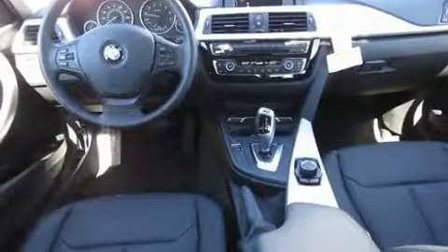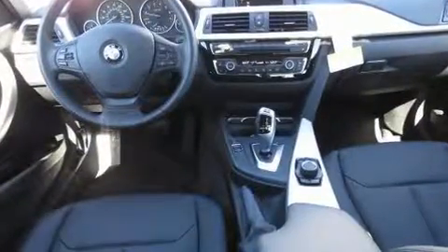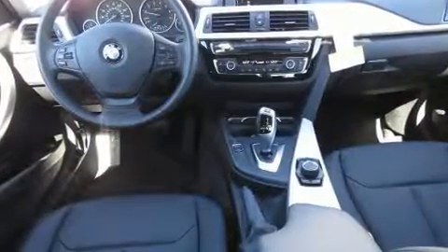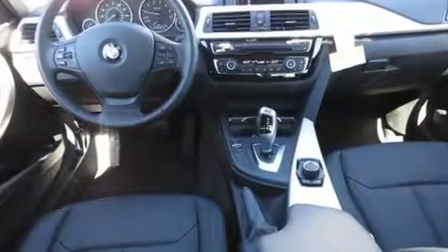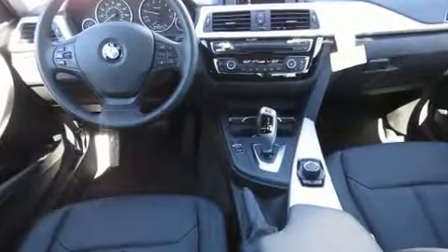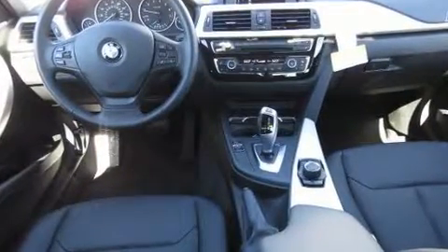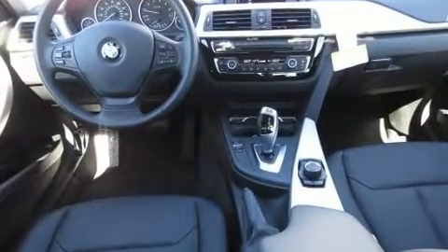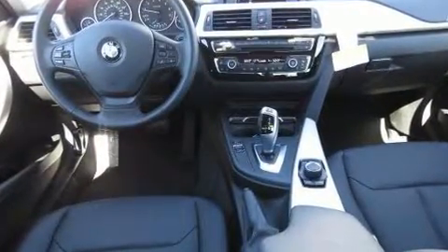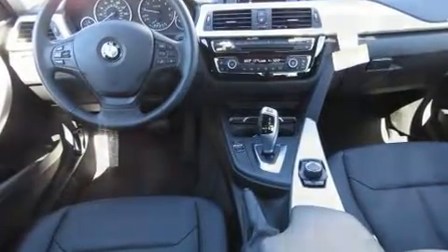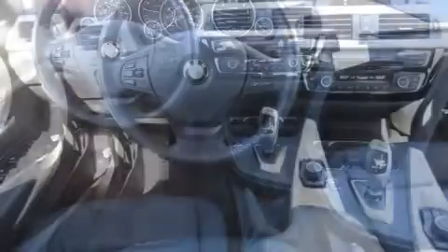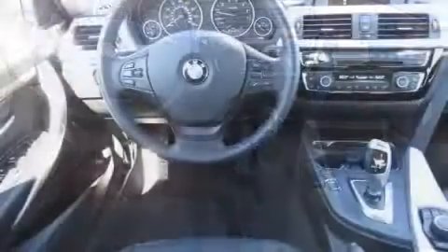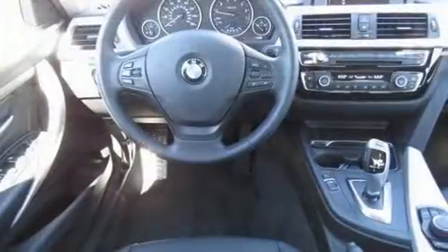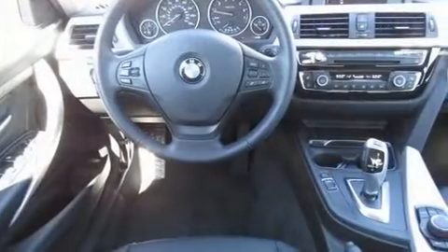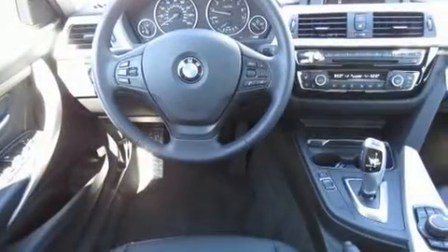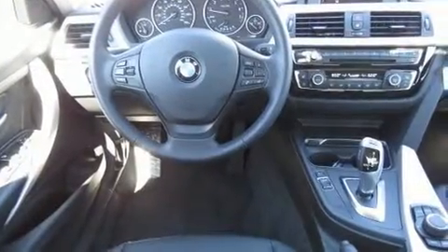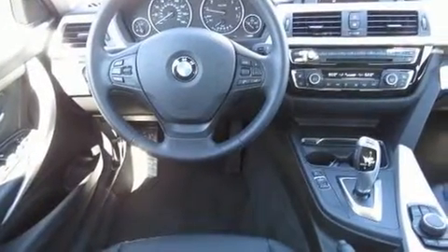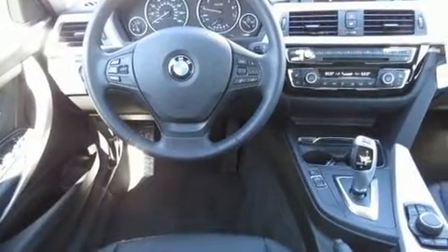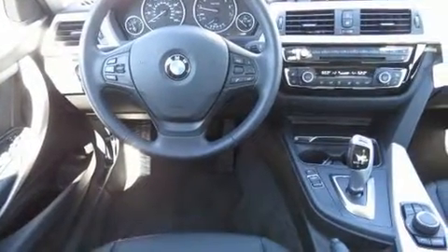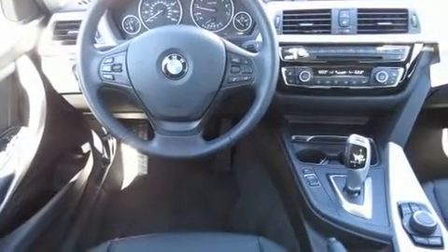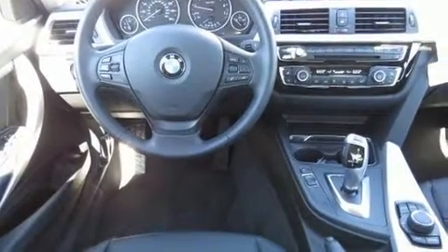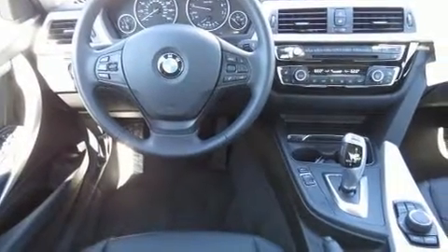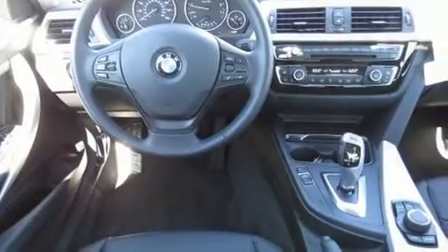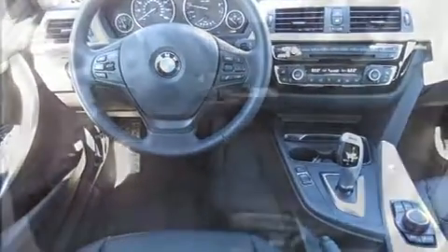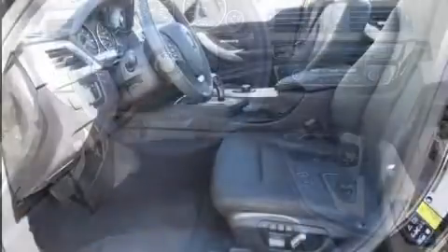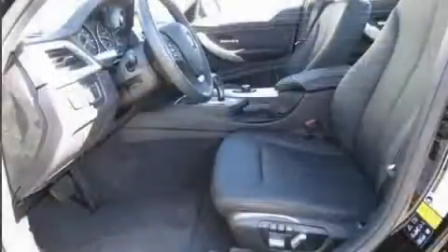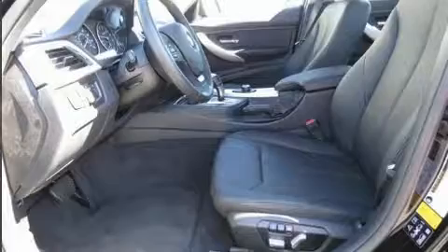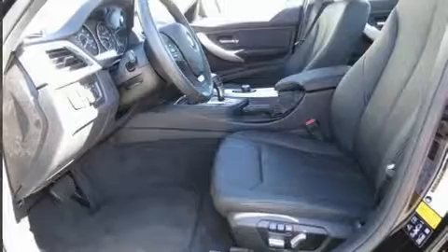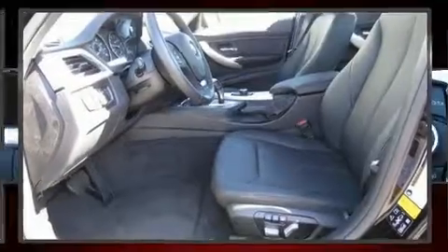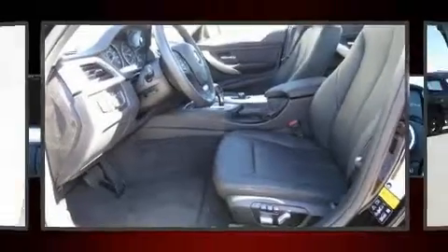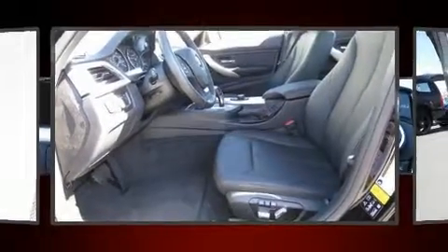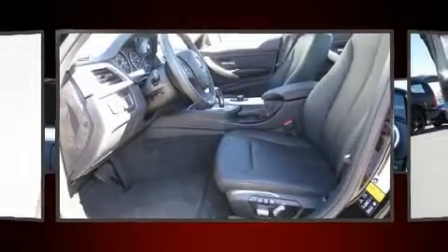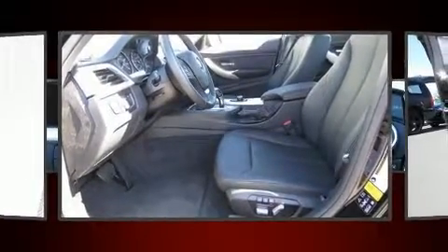All of the premium features expected of a BMW are offered, including a leather steering wheel, turn signal indicator mirrors, and one-touch window functionality.